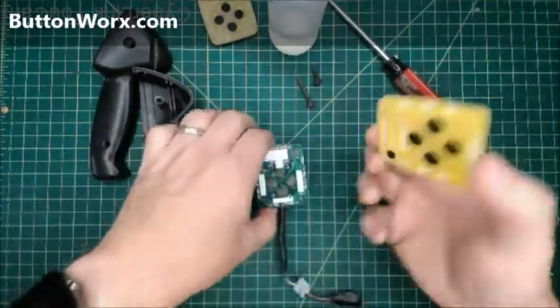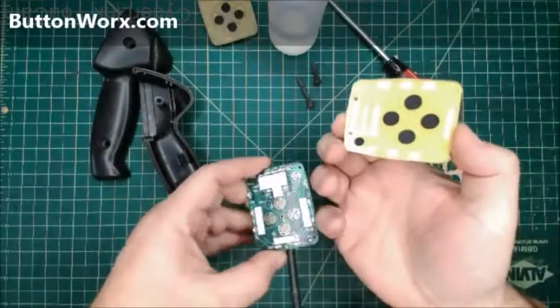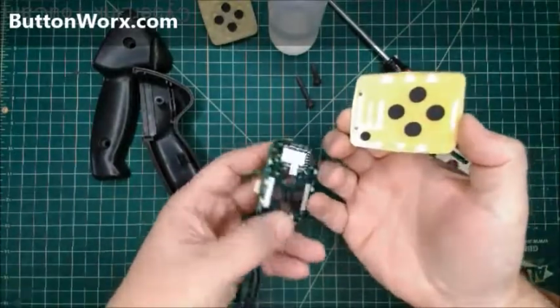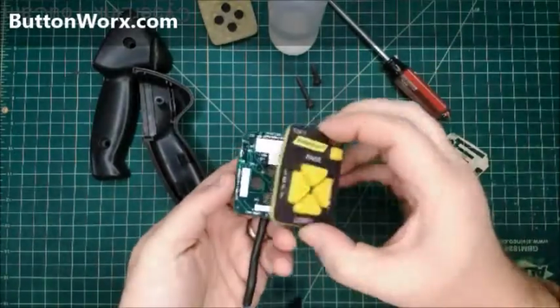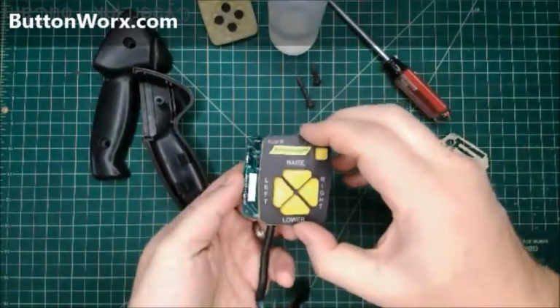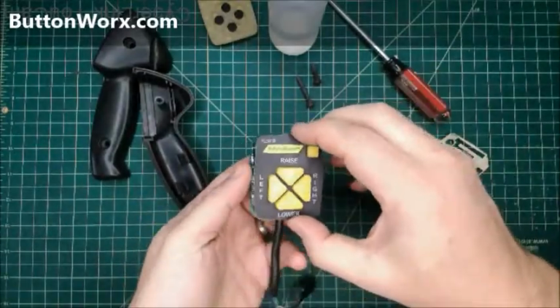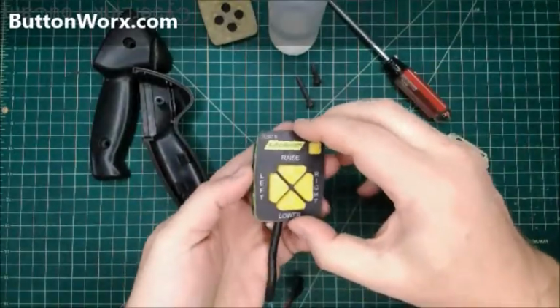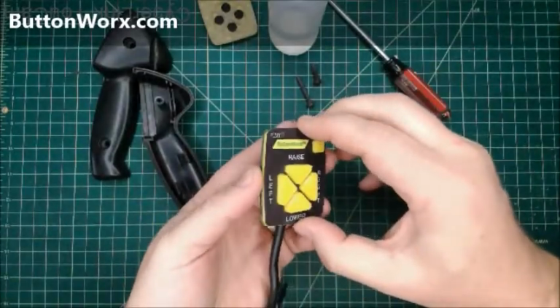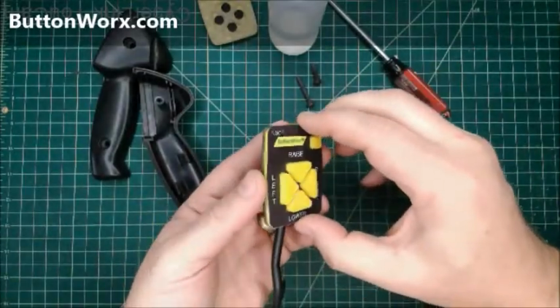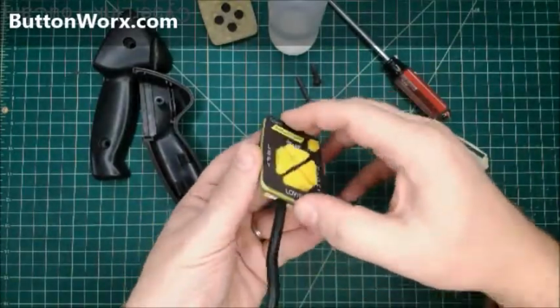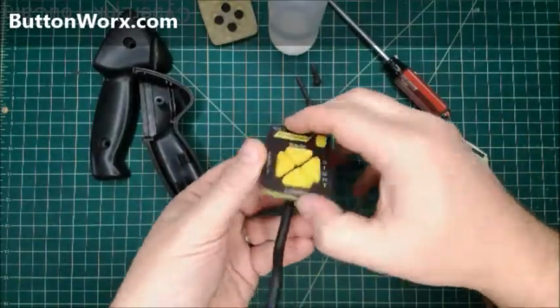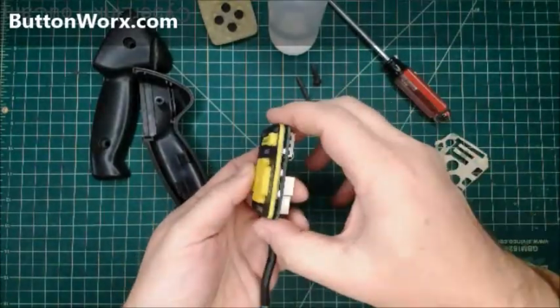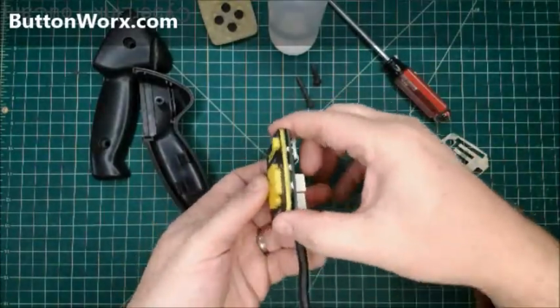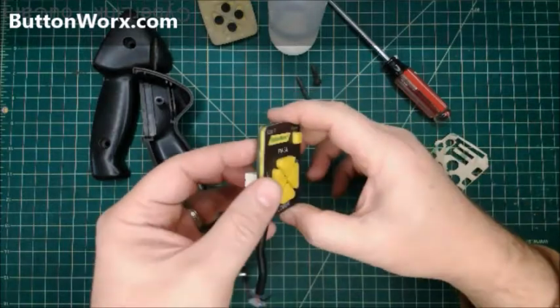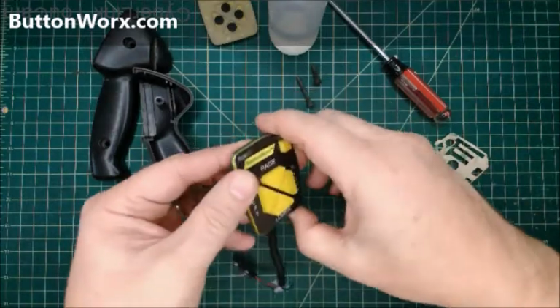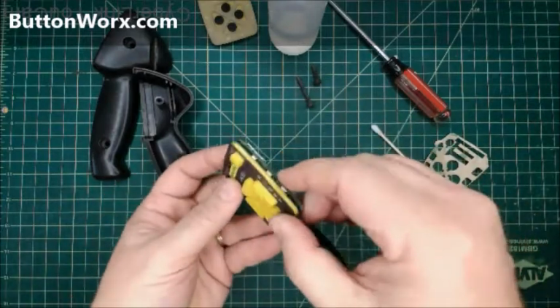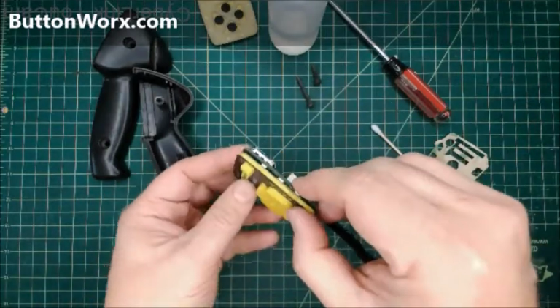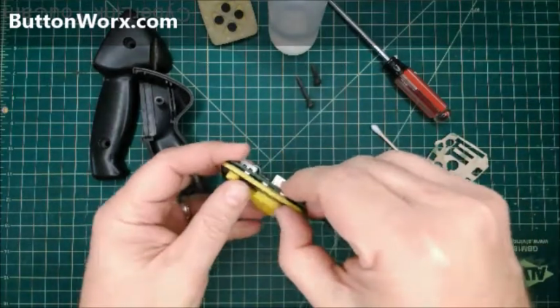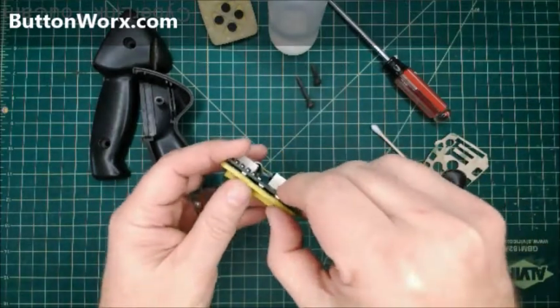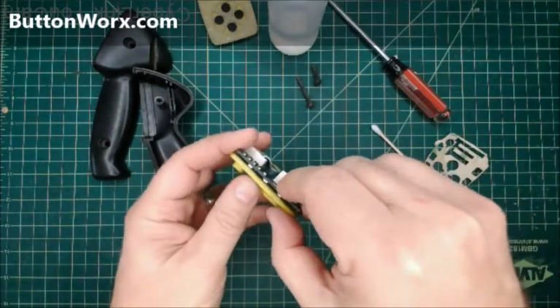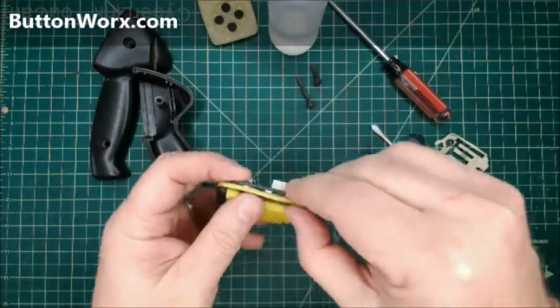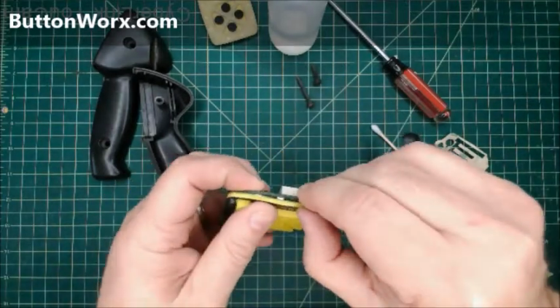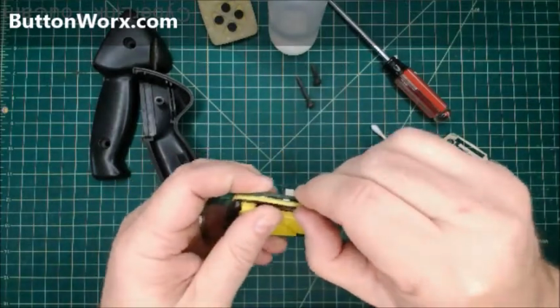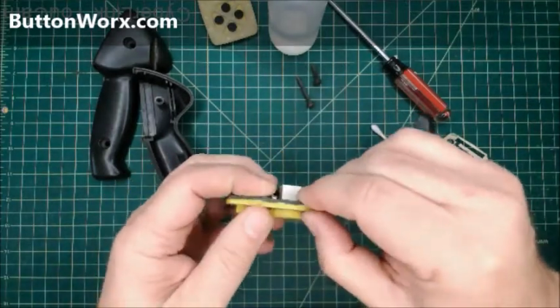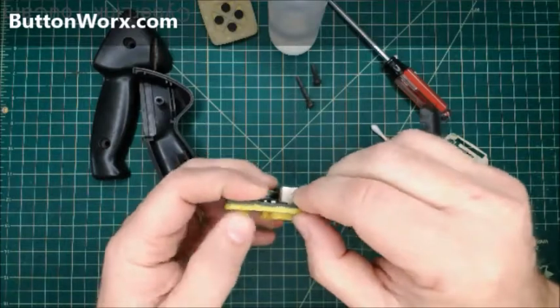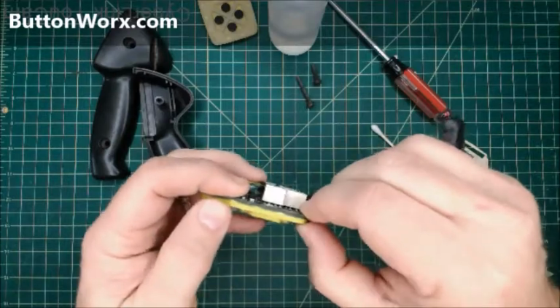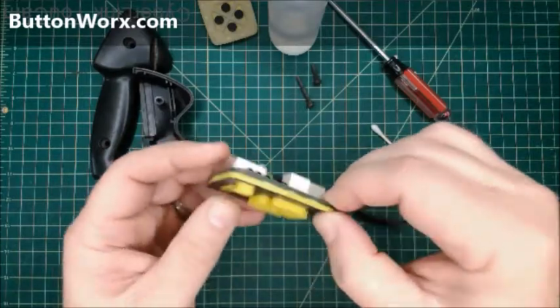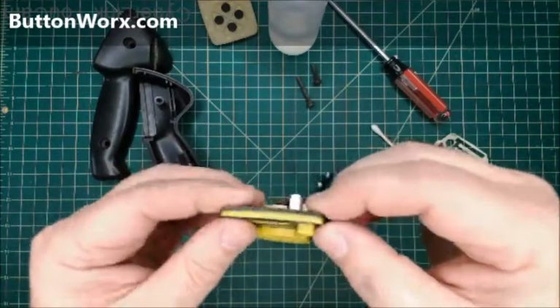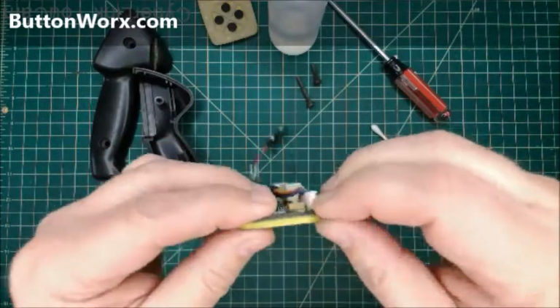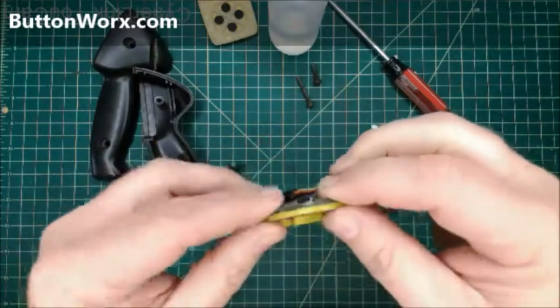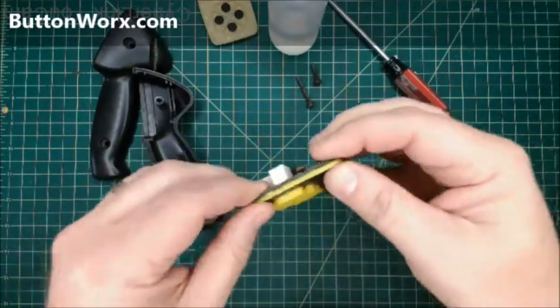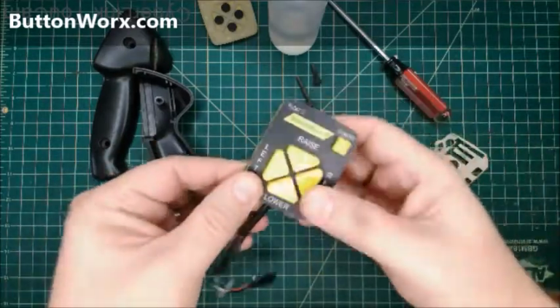Now it's sticky. Just put it on there and it'll fit over the LEDs — that side just needs a little help. There we go. Now it's stuck down, and that's it.